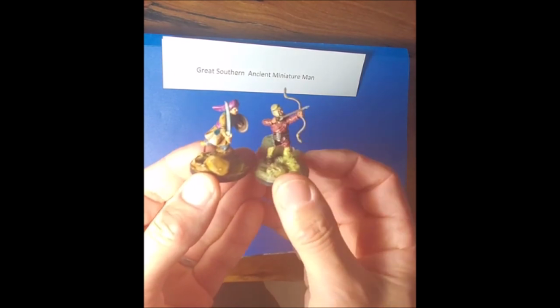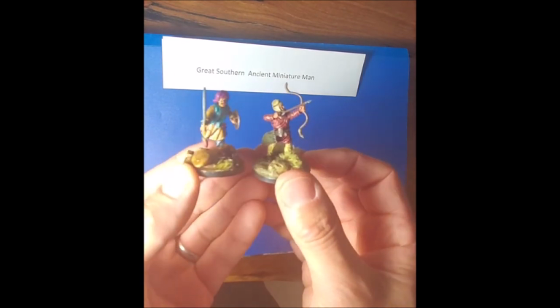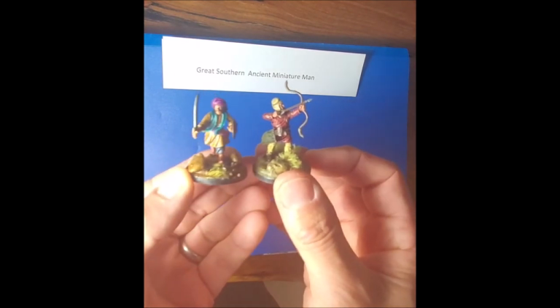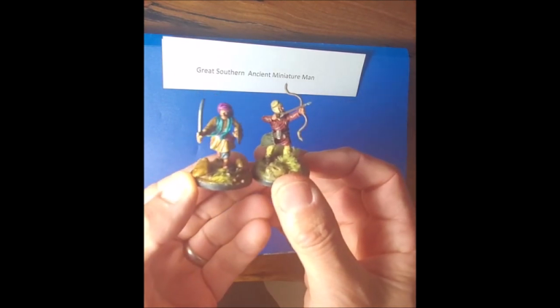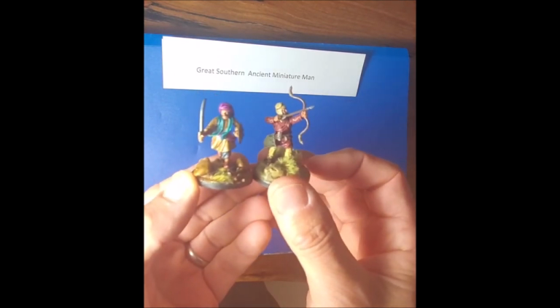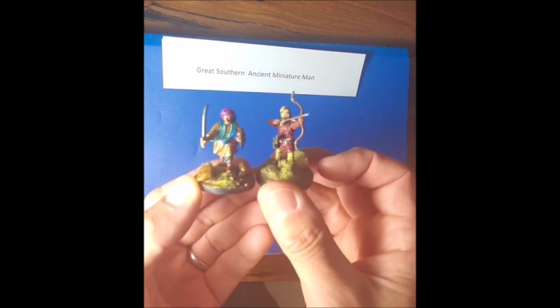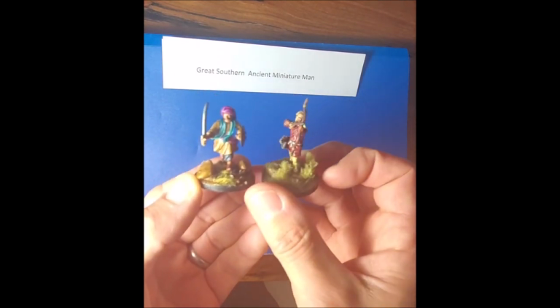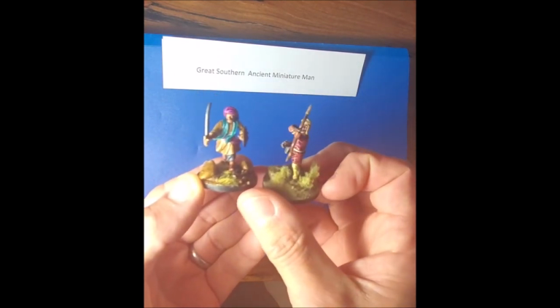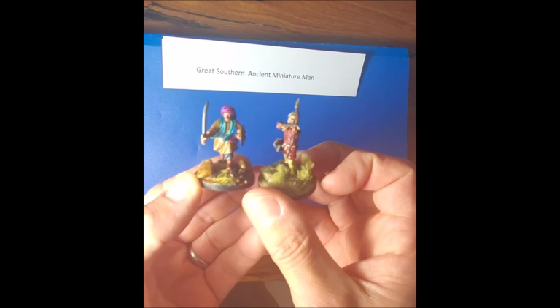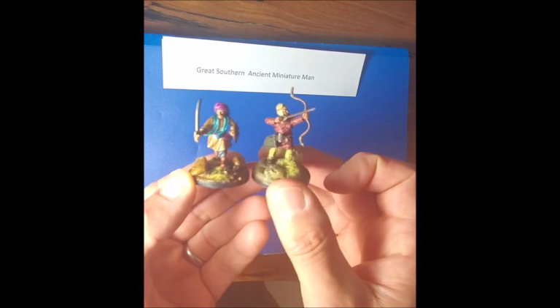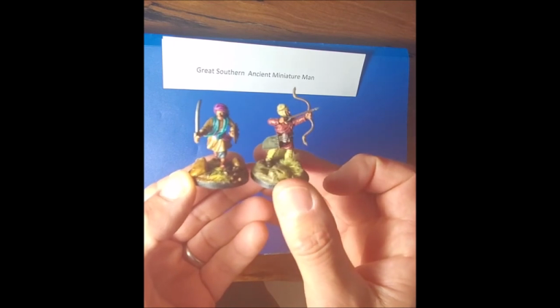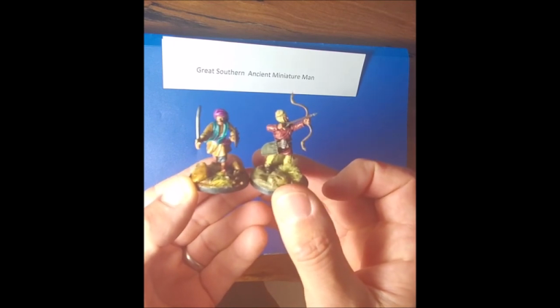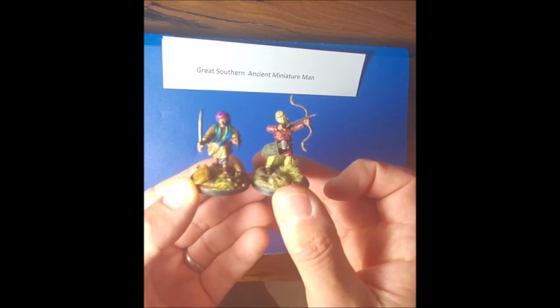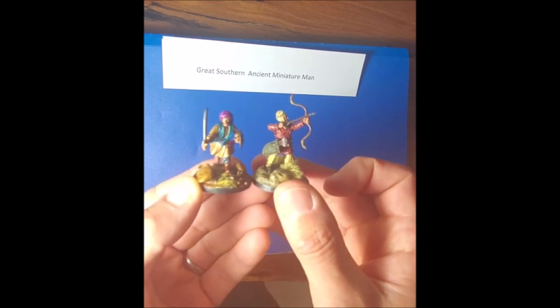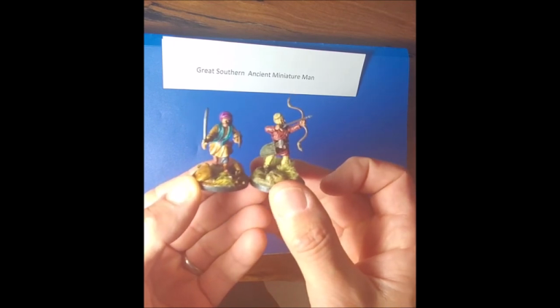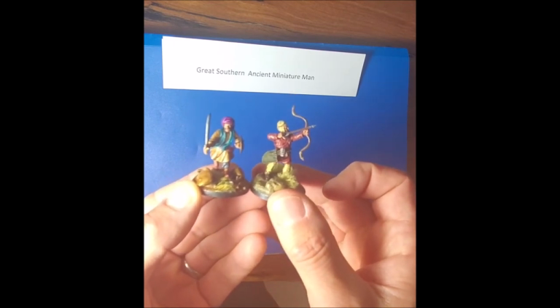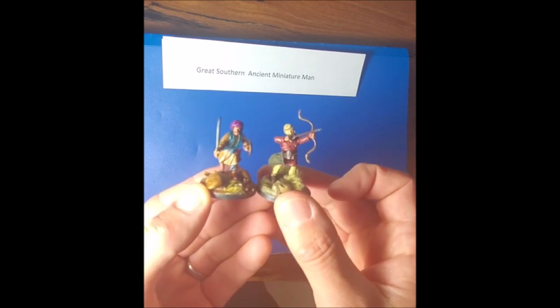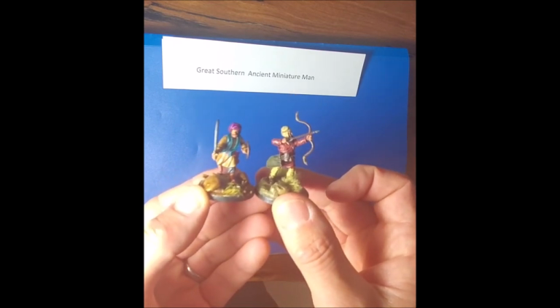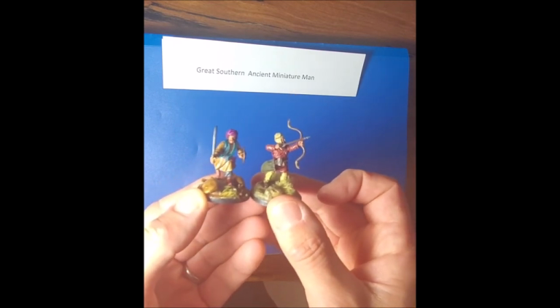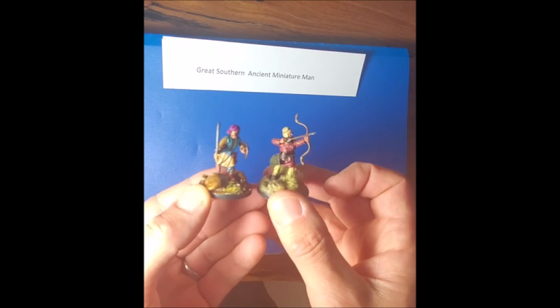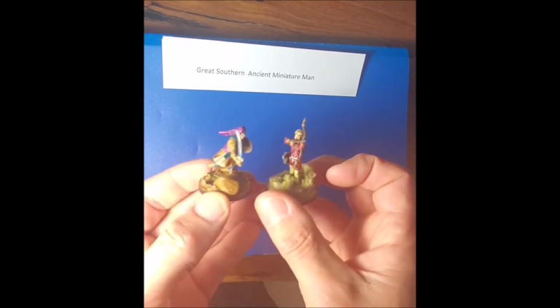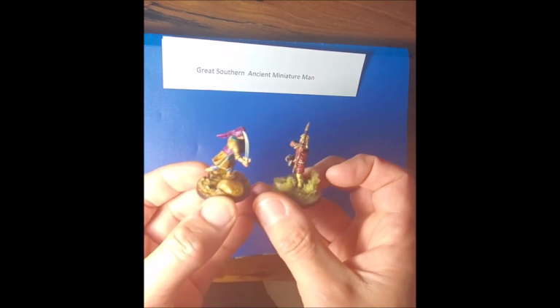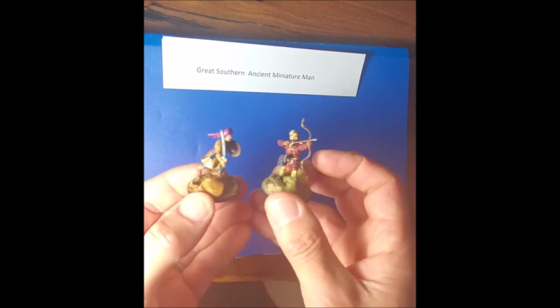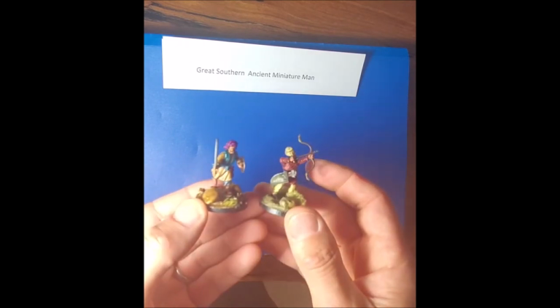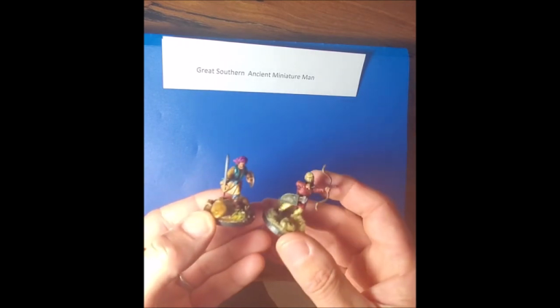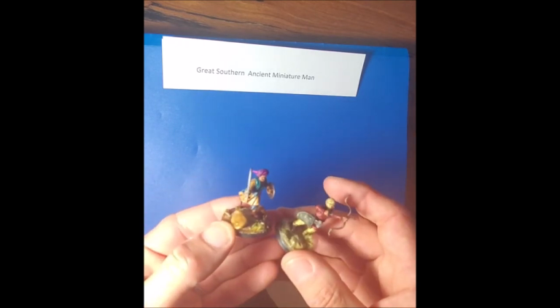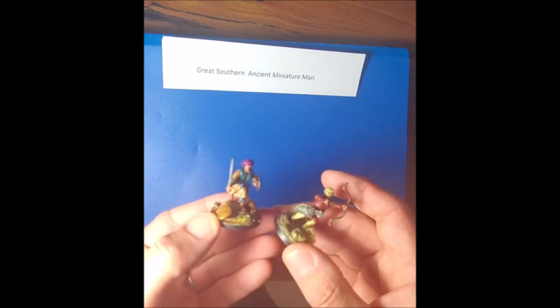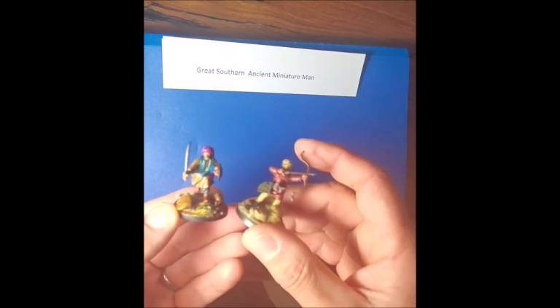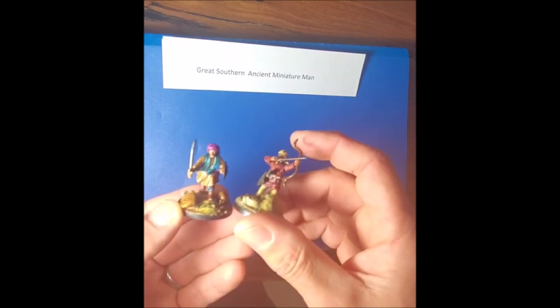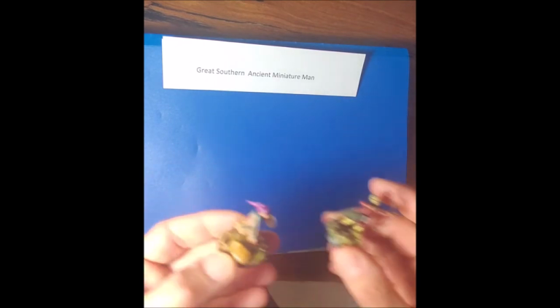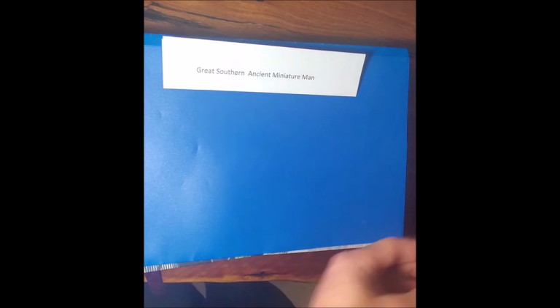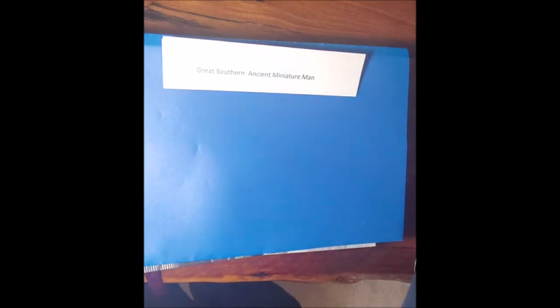It's a great kit — 36 figures in all. Scale-wise it's exactly like Victrix and Wargames Atlantic / Agema, so there's a Perry miniature Afghan on the left and a Victrix Persian archer on the right for comparison. I'll show you a few more figures I've made up so you can see what you think.